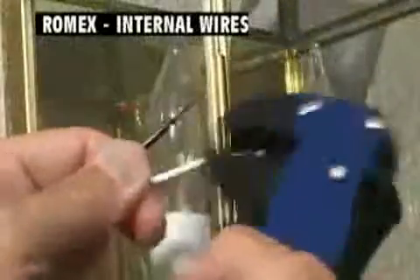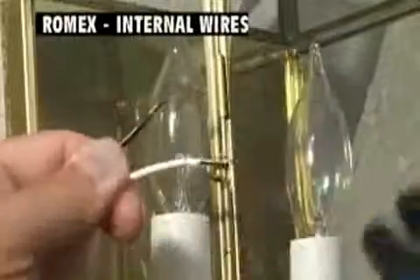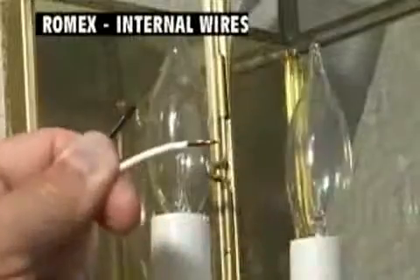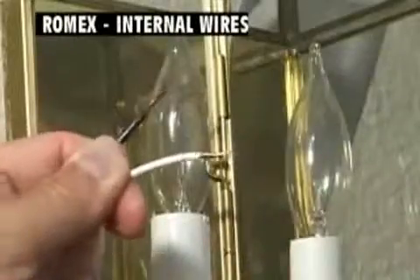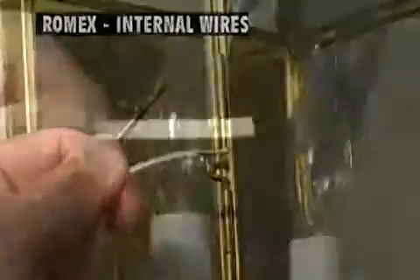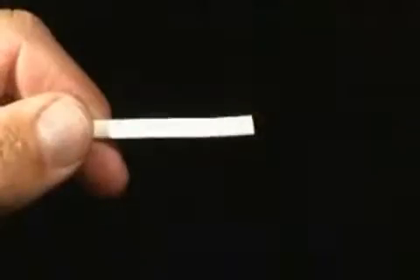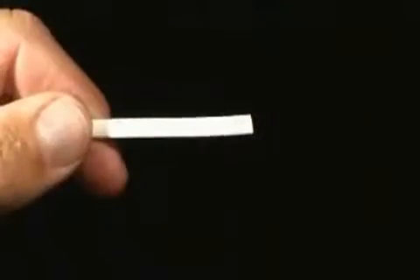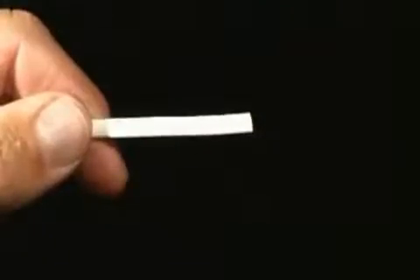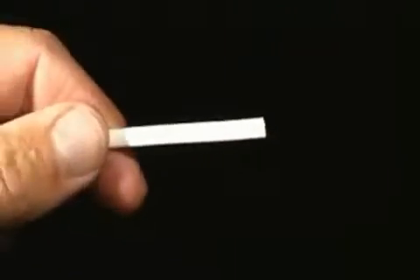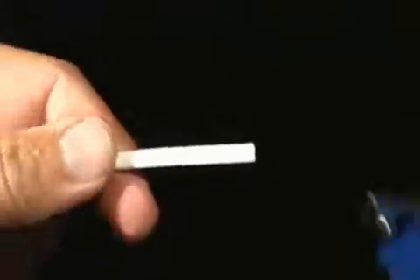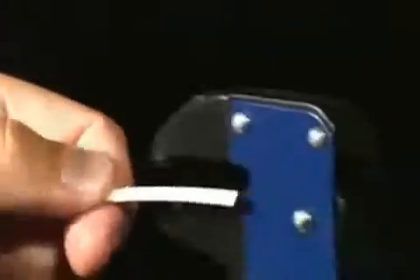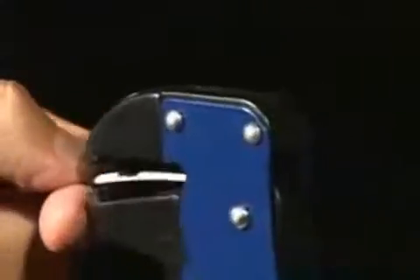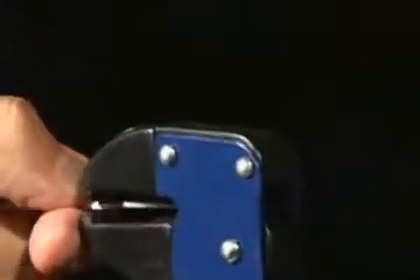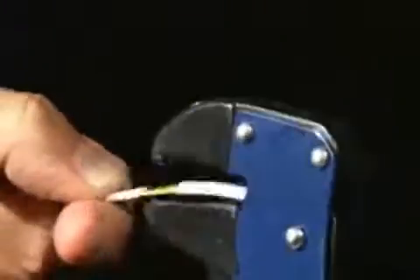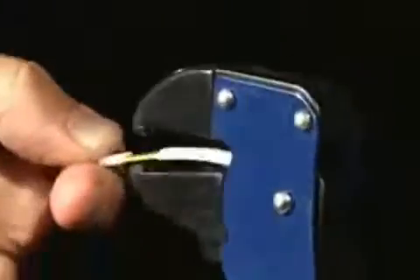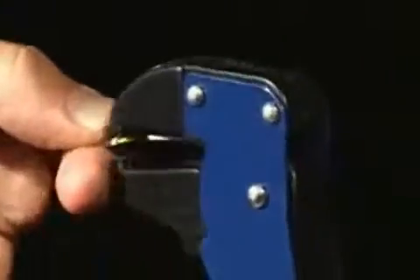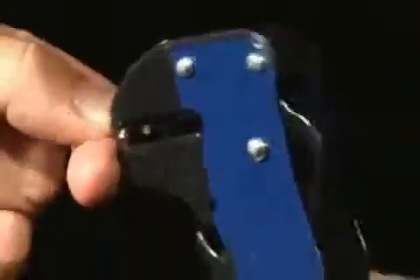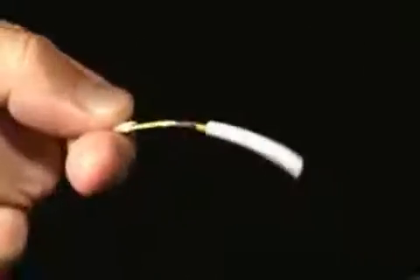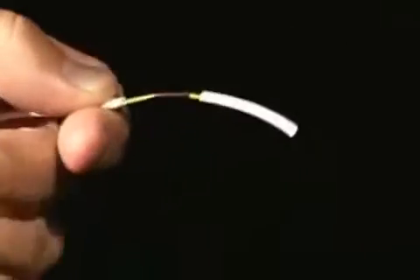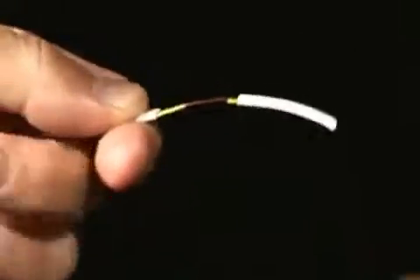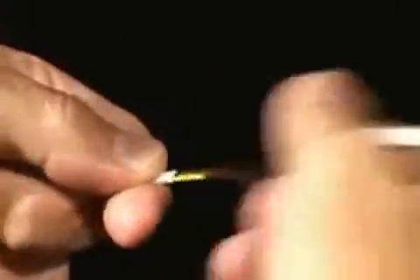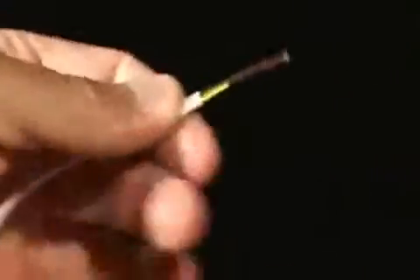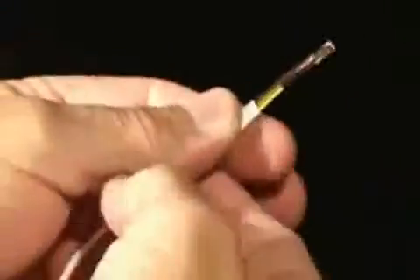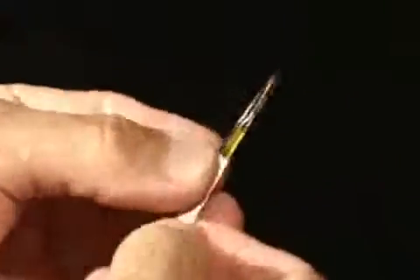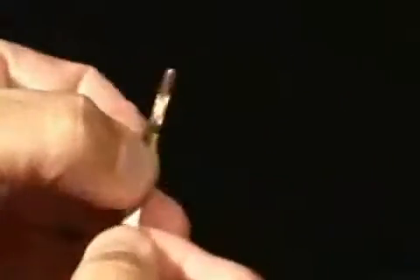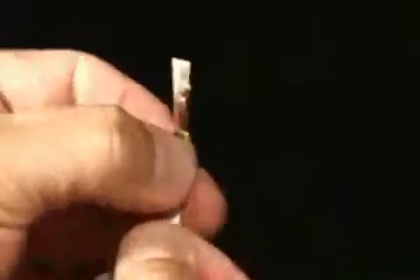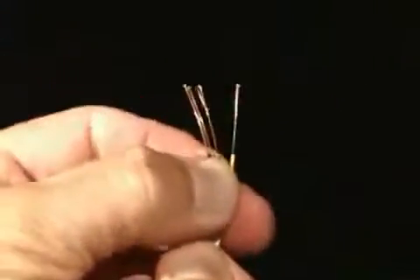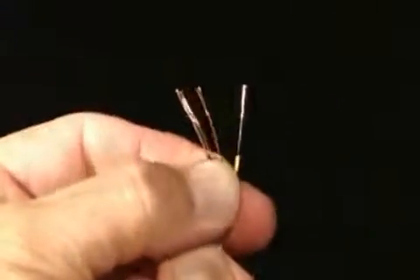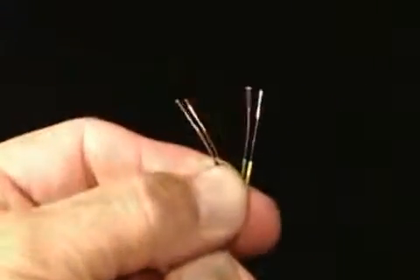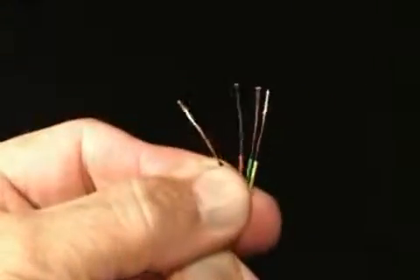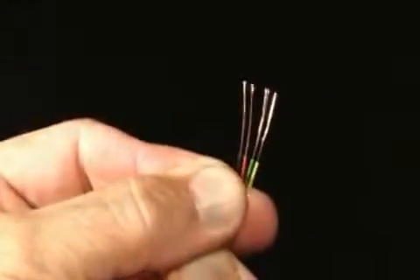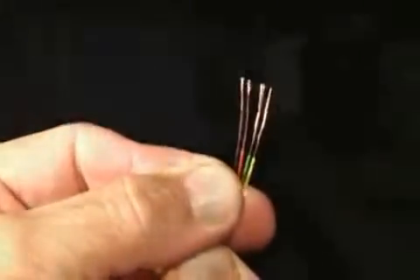No measuring, no guessing. Just watch how QuickStrip can cut through external sheathing and then strip the inner wires instantly. Your regular wire strippers couldn't do this in their dreams.